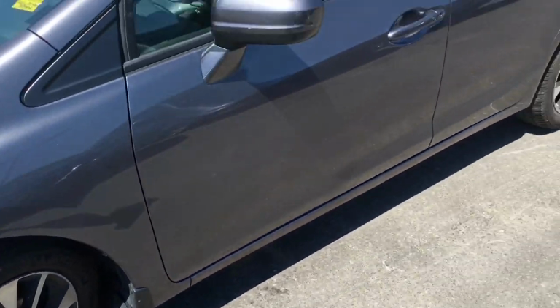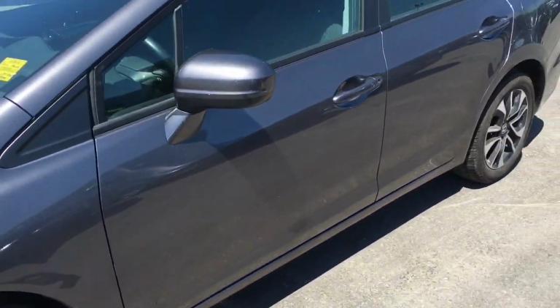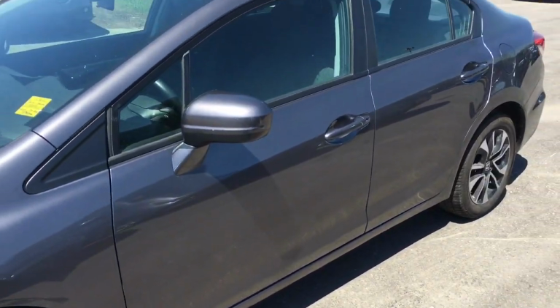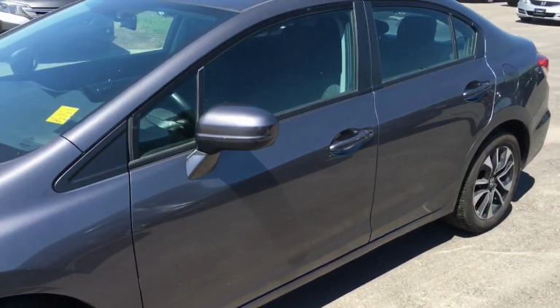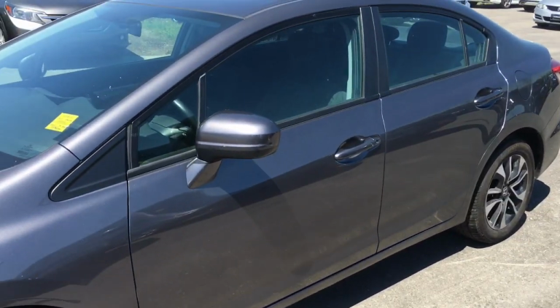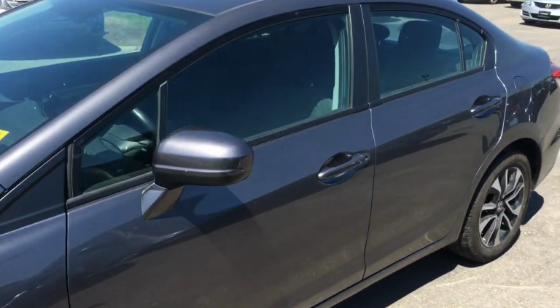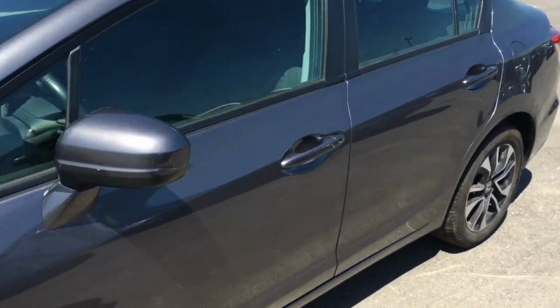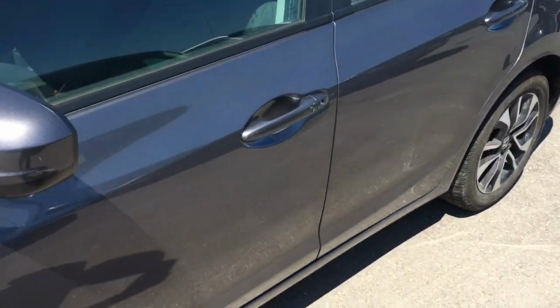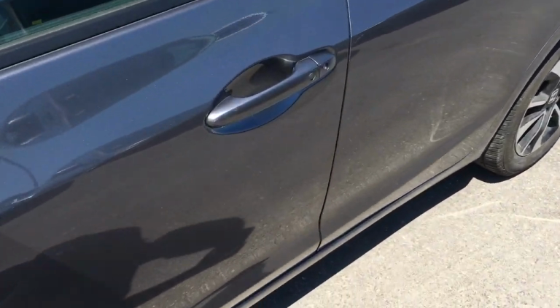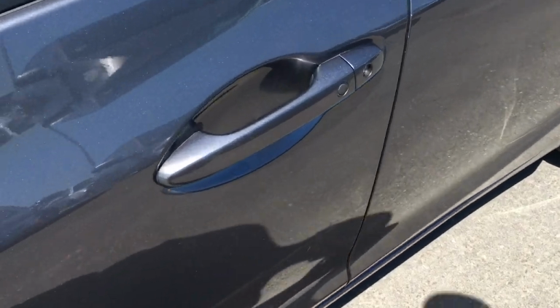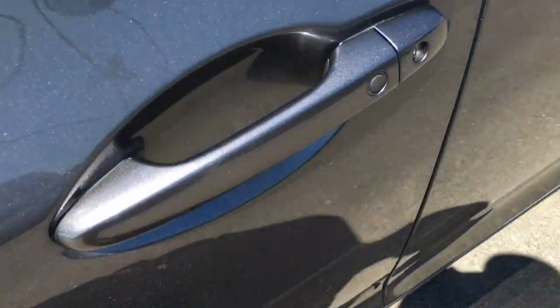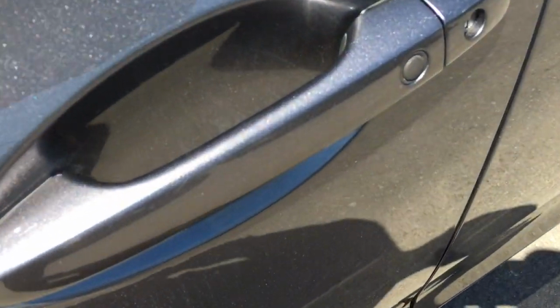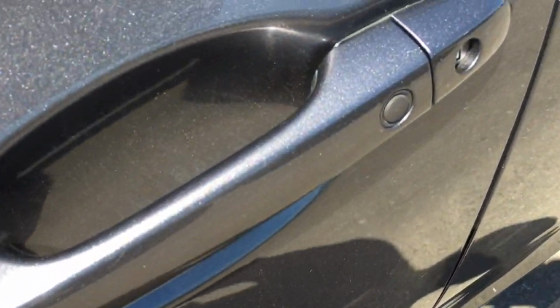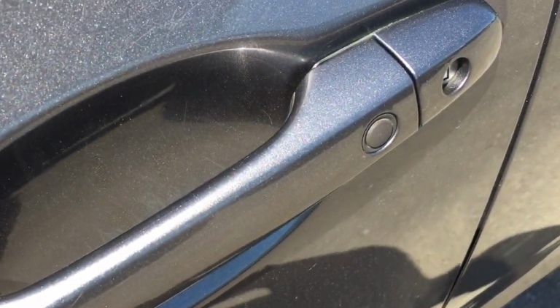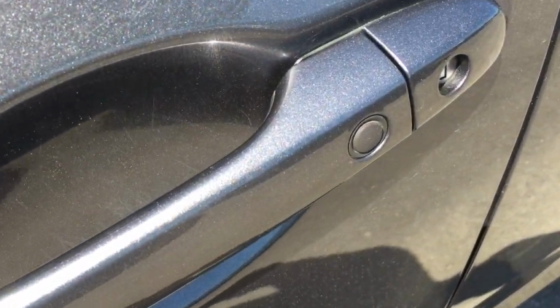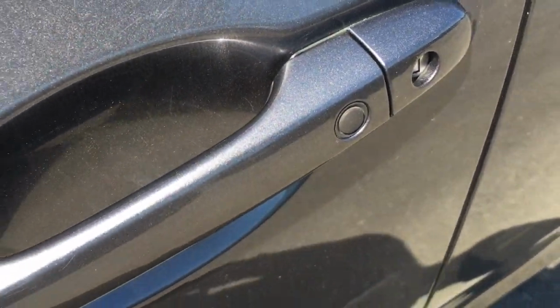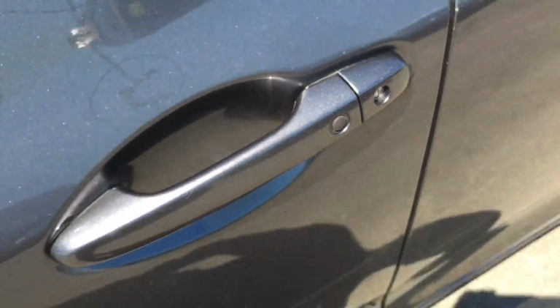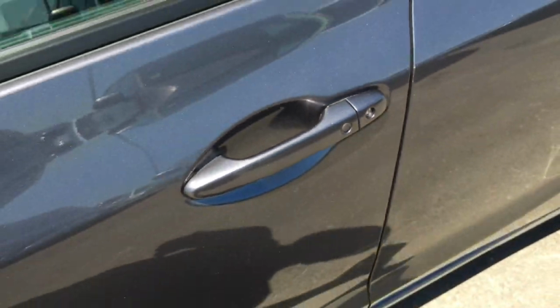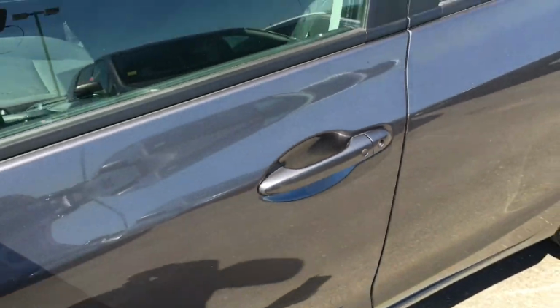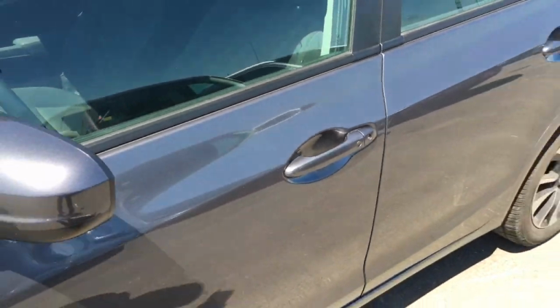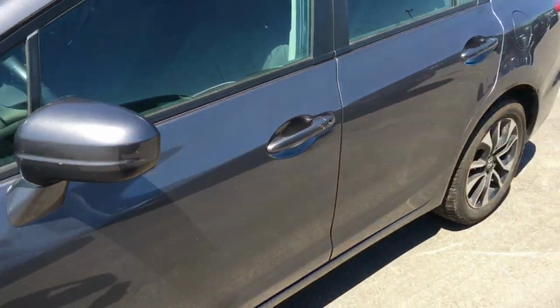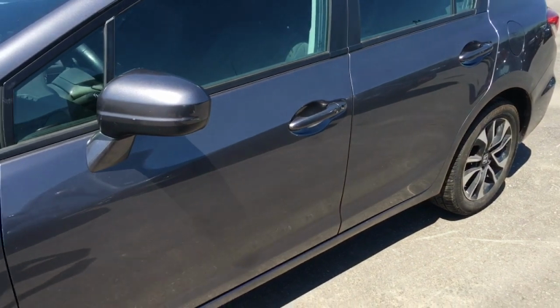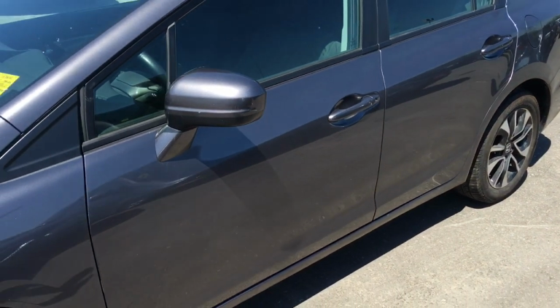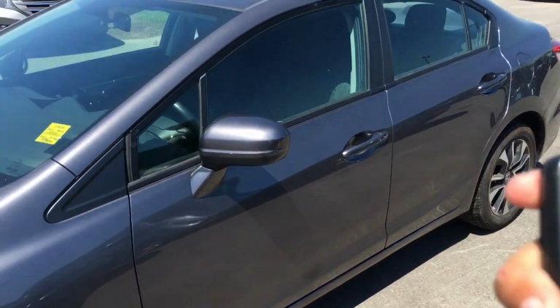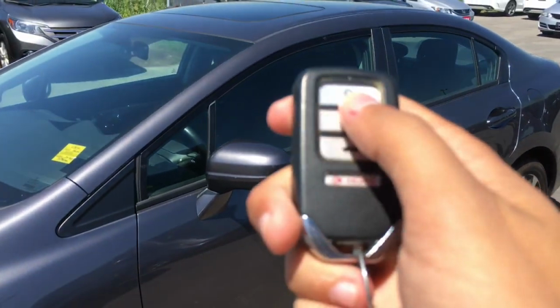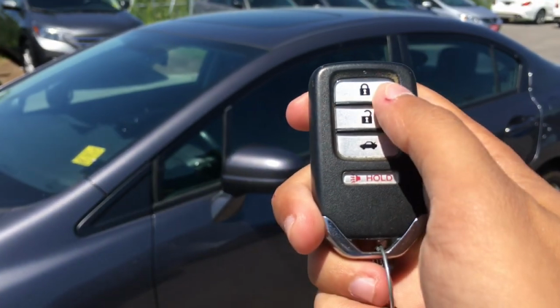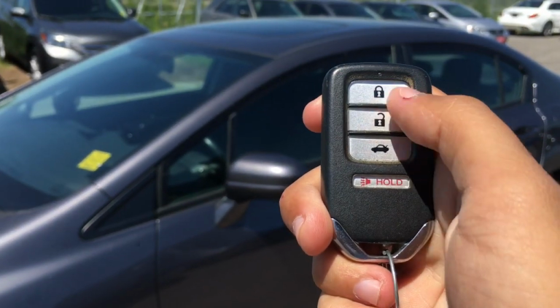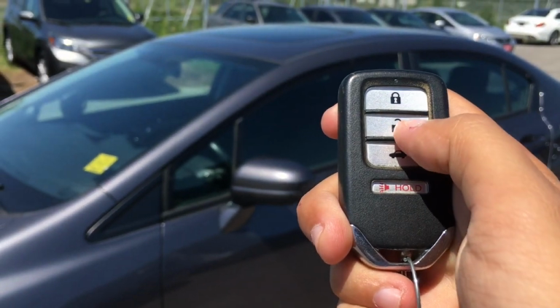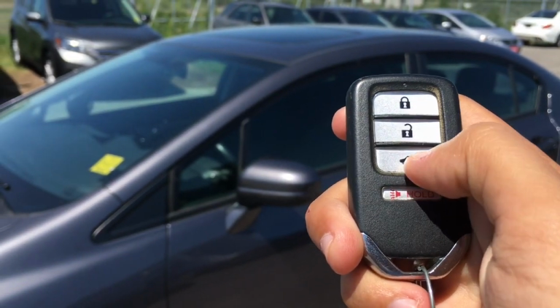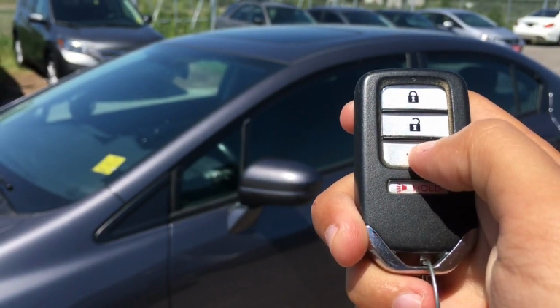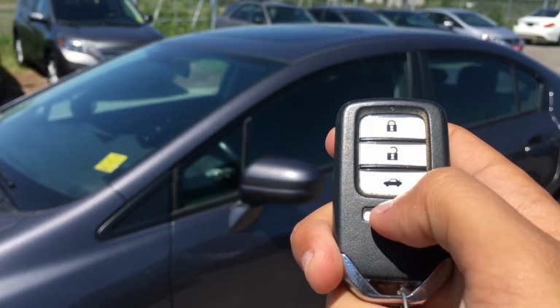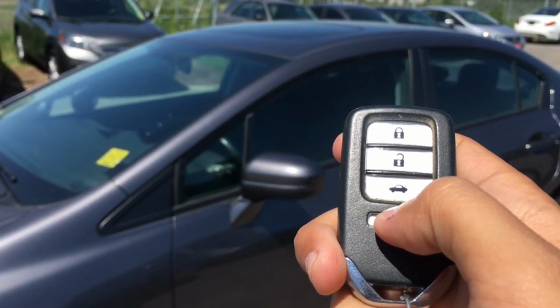Once it's time to enter the vehicle, you'll have no problem thanks to the proximity key feature, given away by that black button right on the door handle. We can take a look at the key fob — we have lock, unlock, trunk release, and panic button.